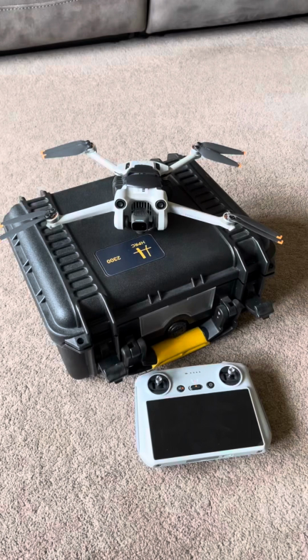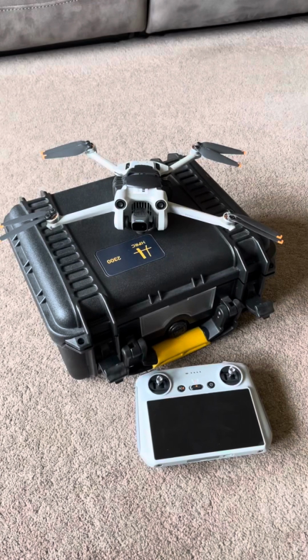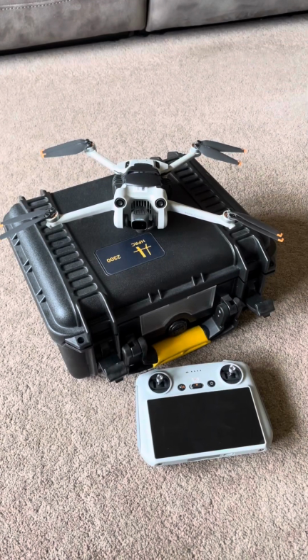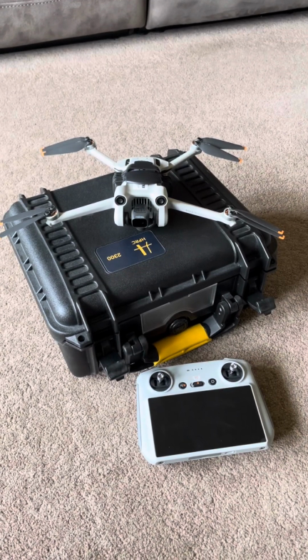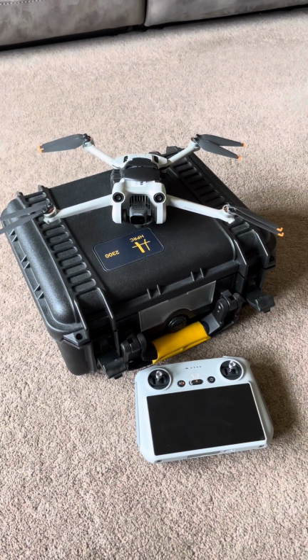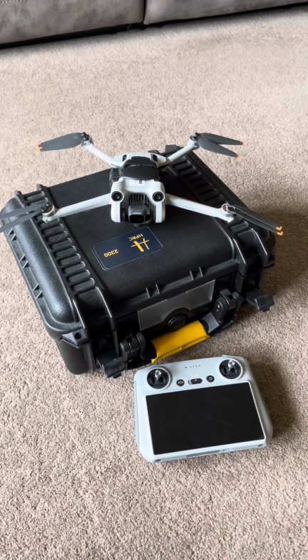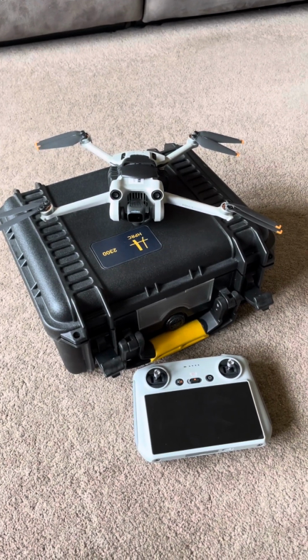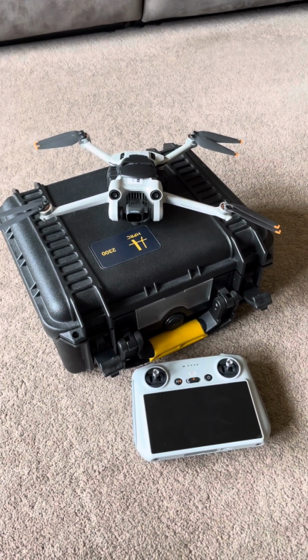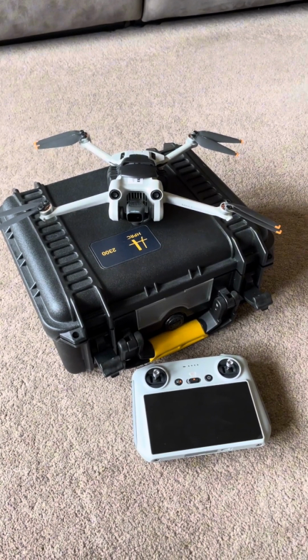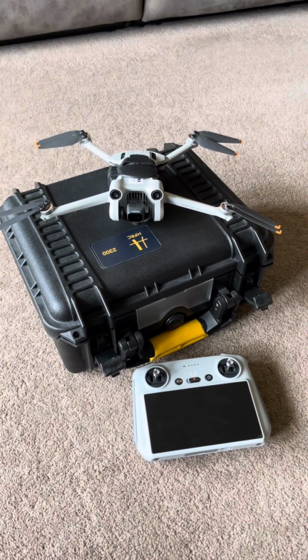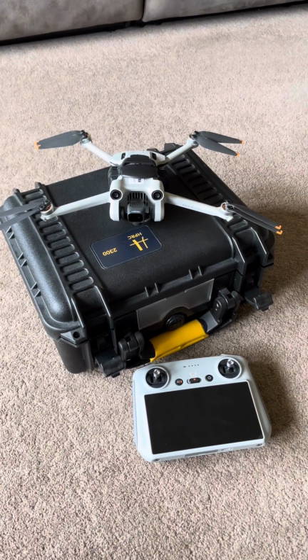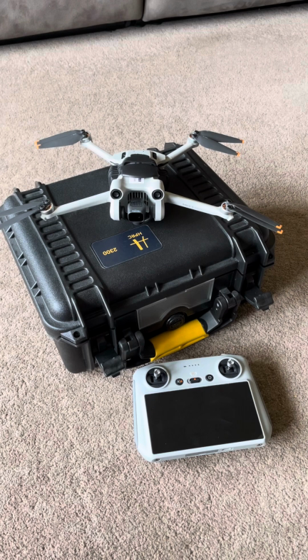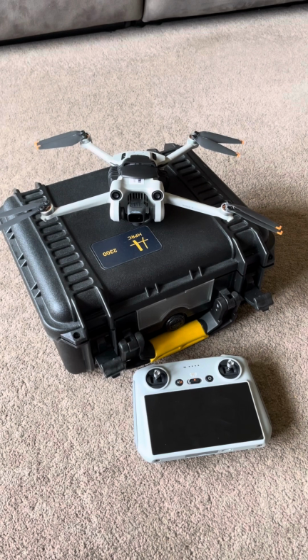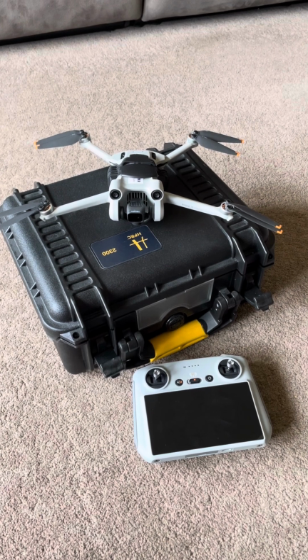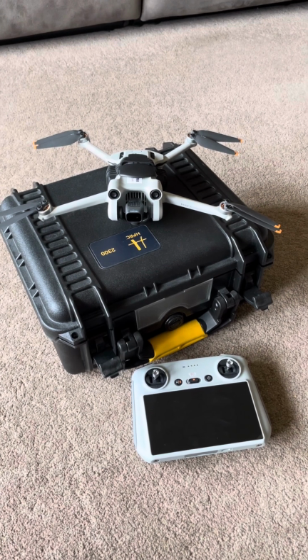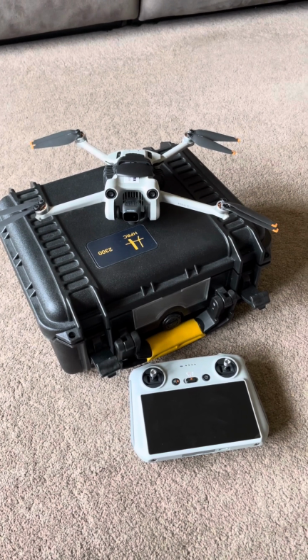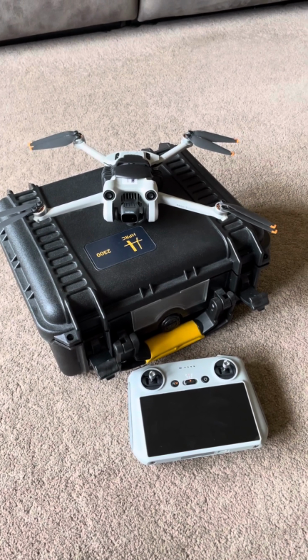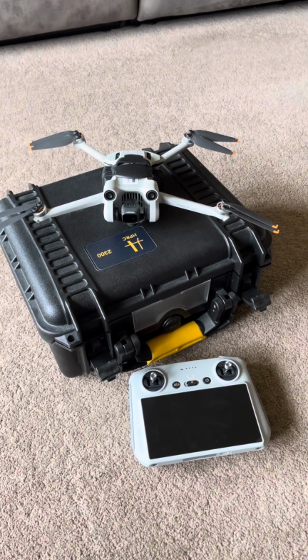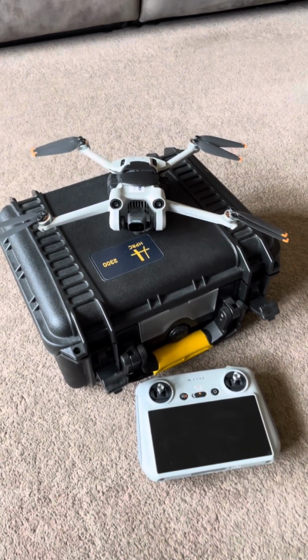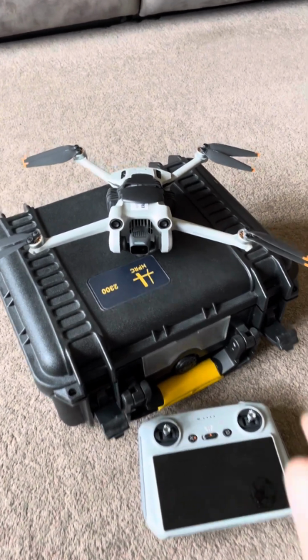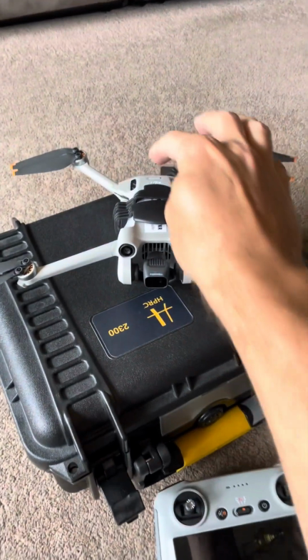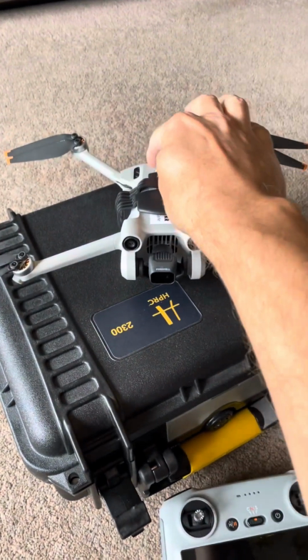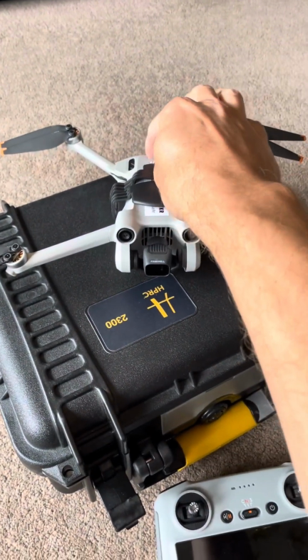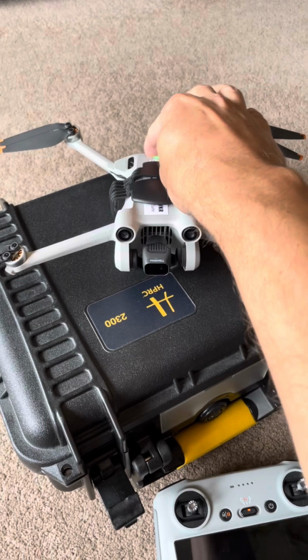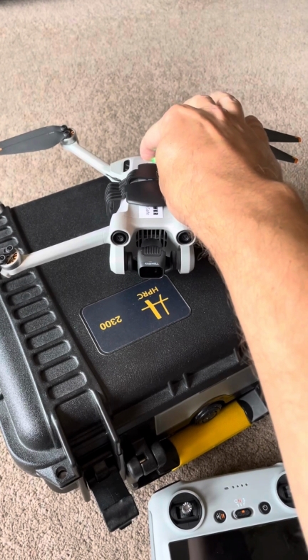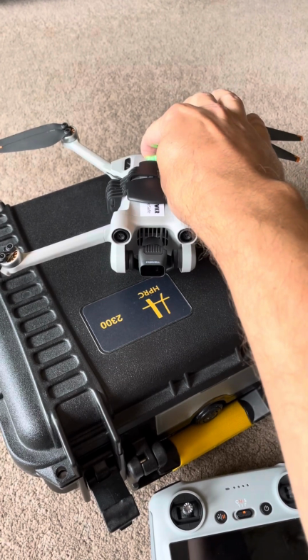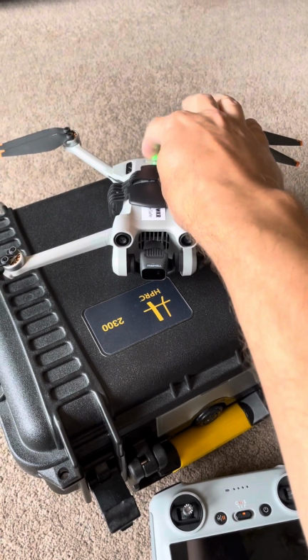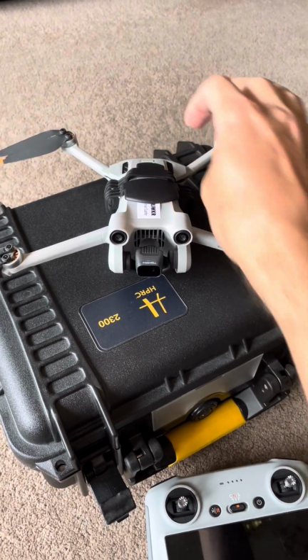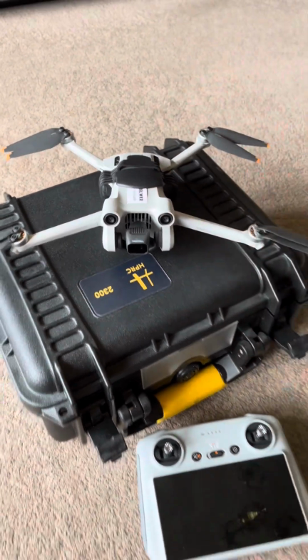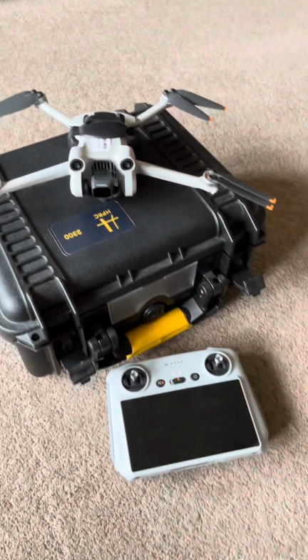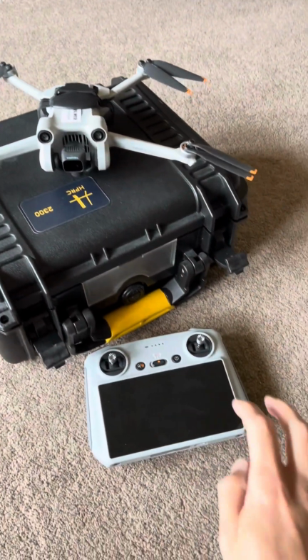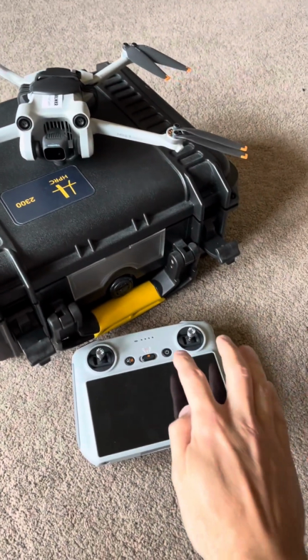Hi guys, join with me updating the firmware for the DJI Mini 3 Pro Drone and RC controller. Let's get started. First of all, let's switch on the drone and then the RC controller.